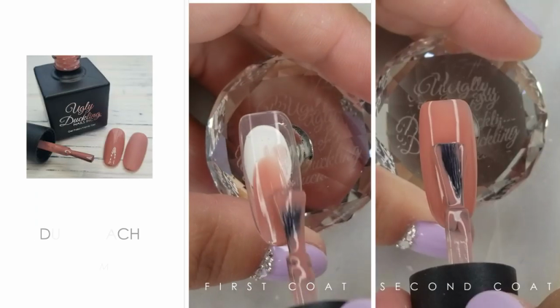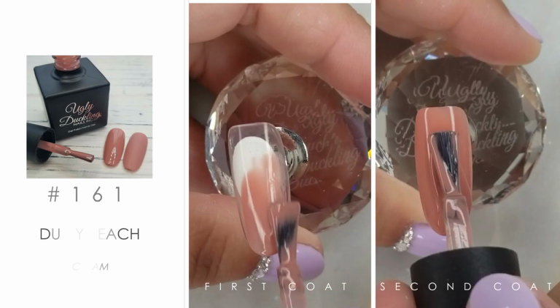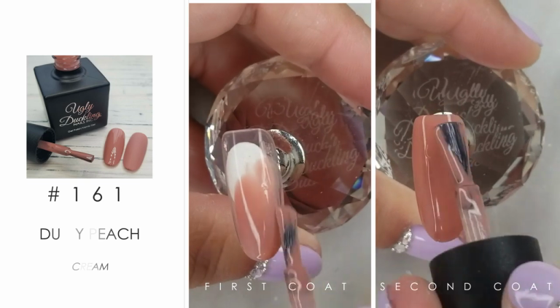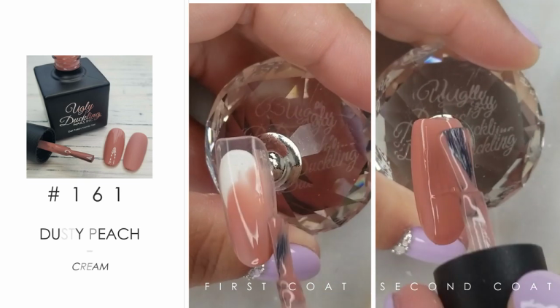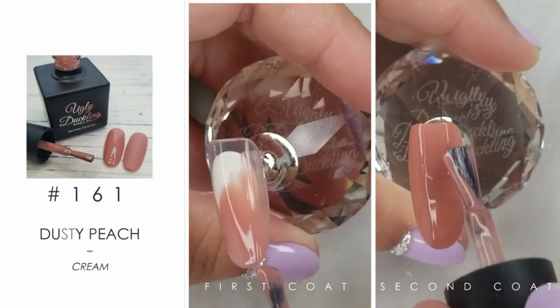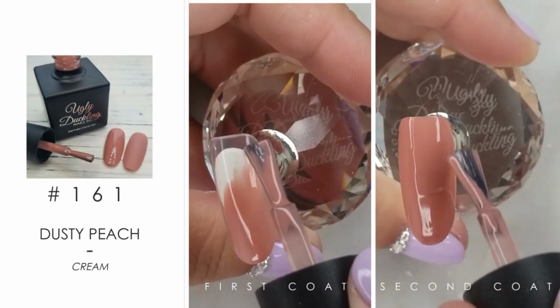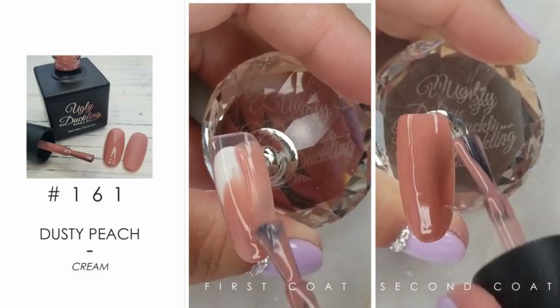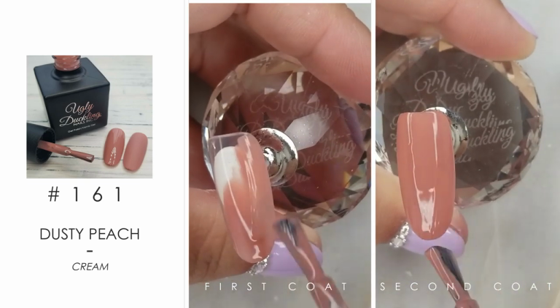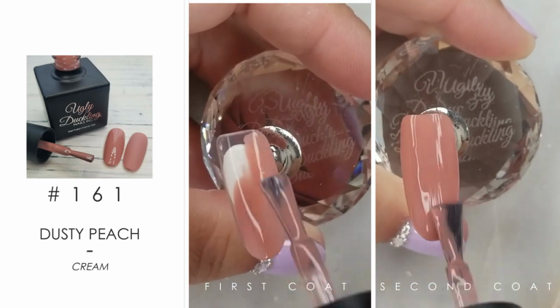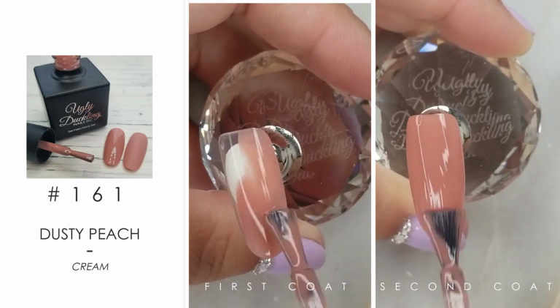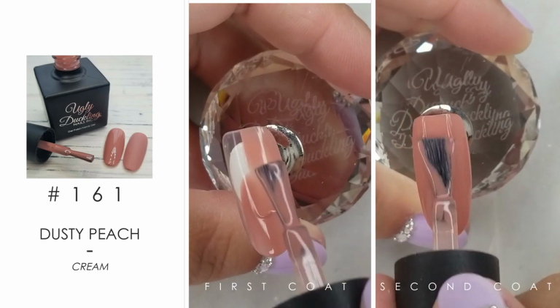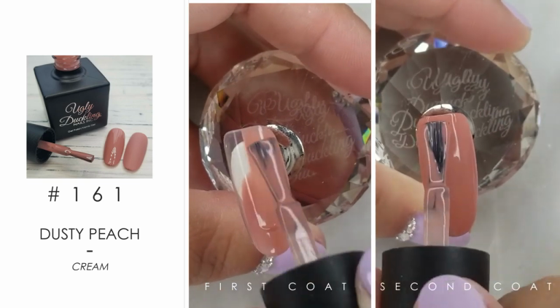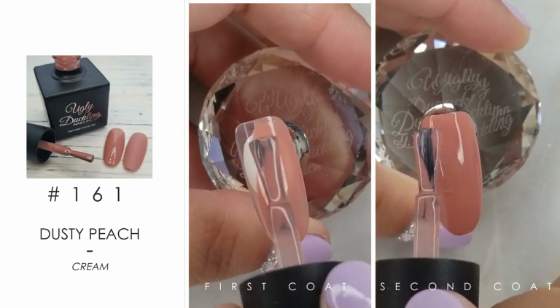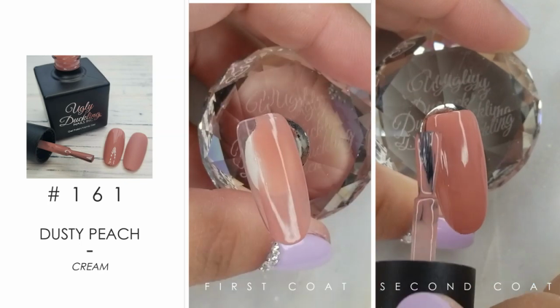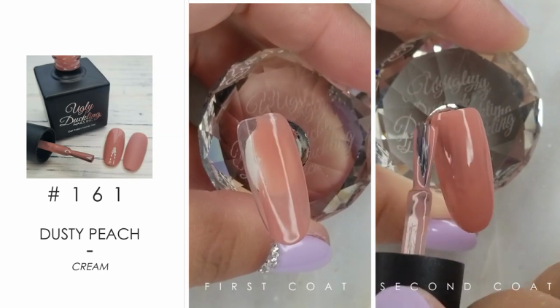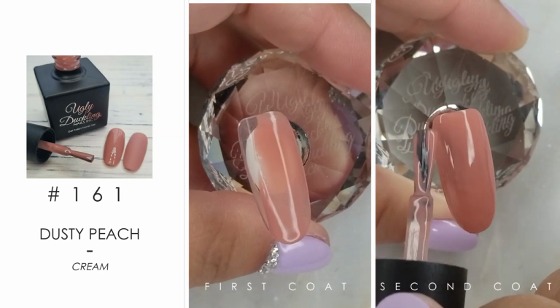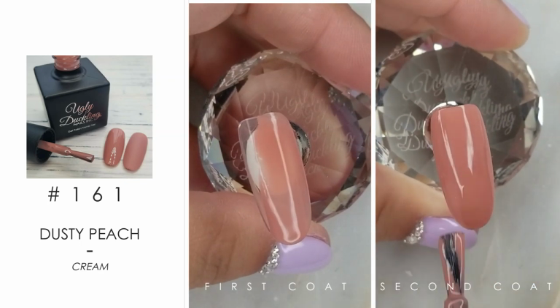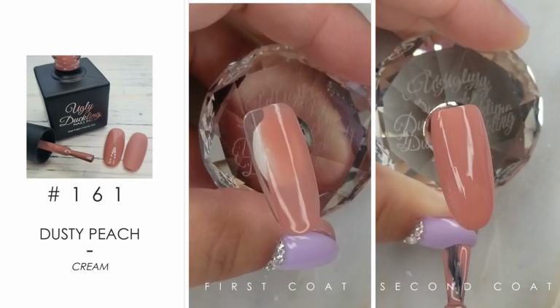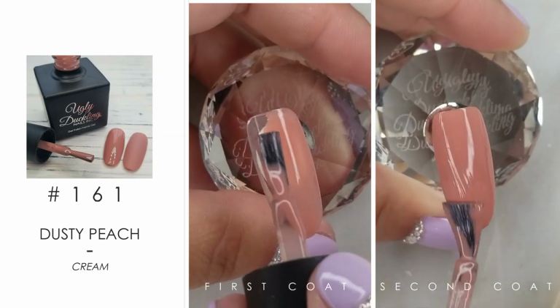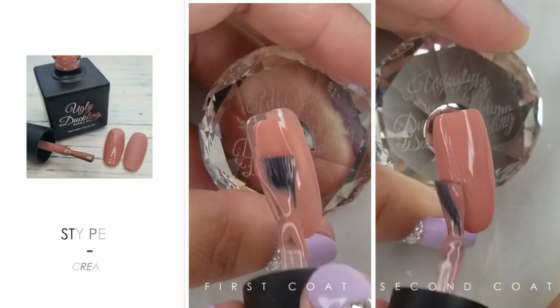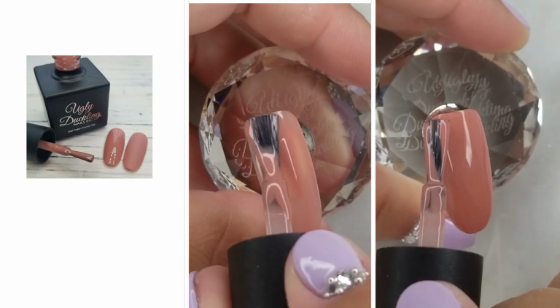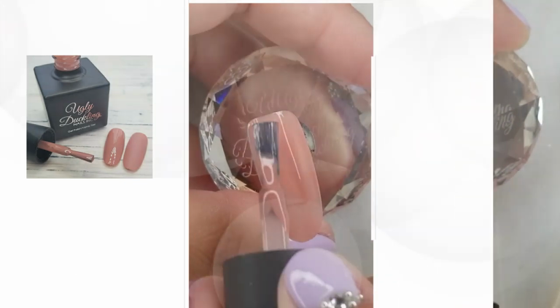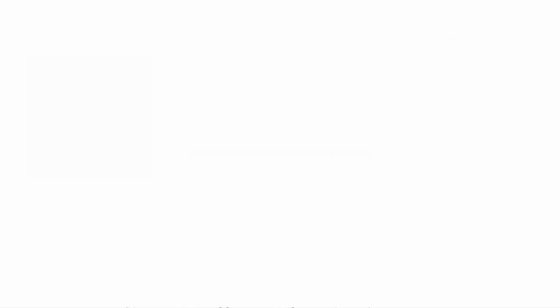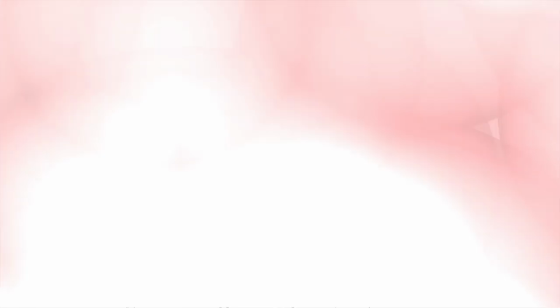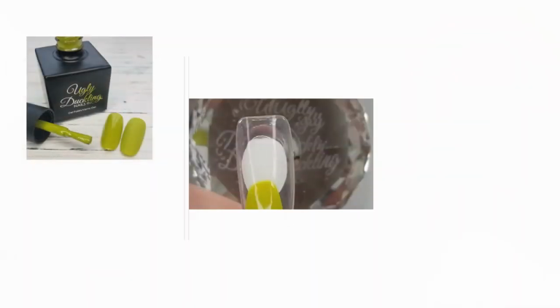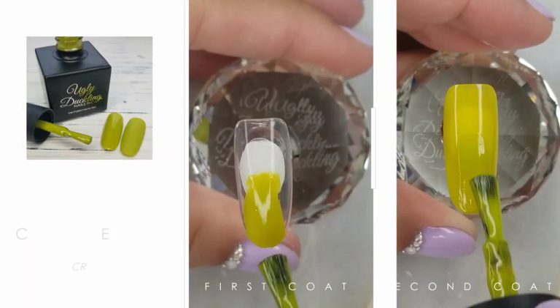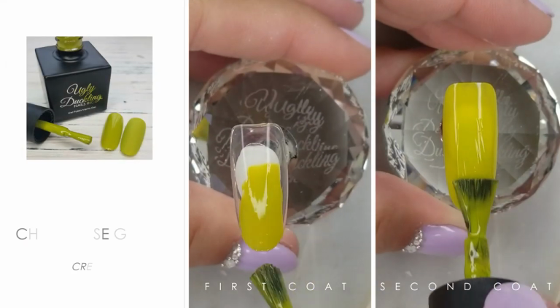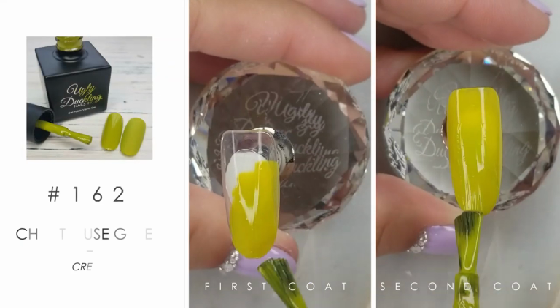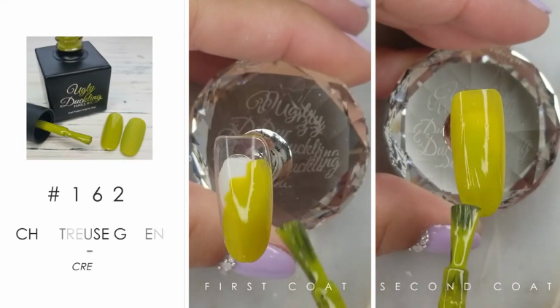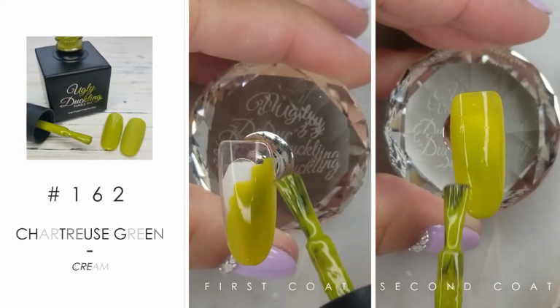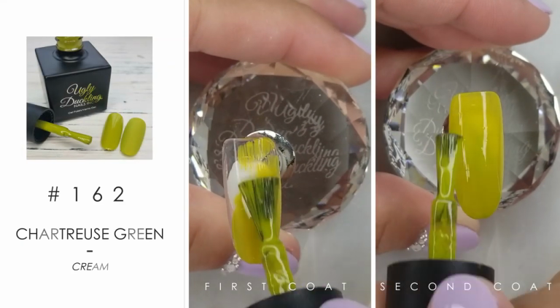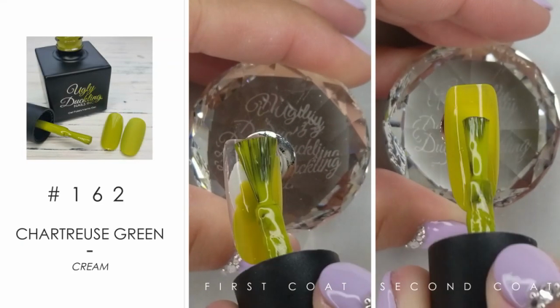Here's number 161 — this is a dusty peach, cream base. It's great for full coverage nails and also for shading those Disney princesses that everybody loves painting so much.